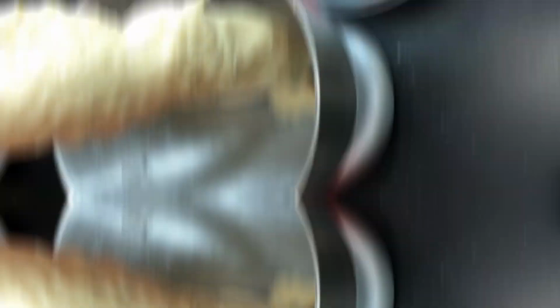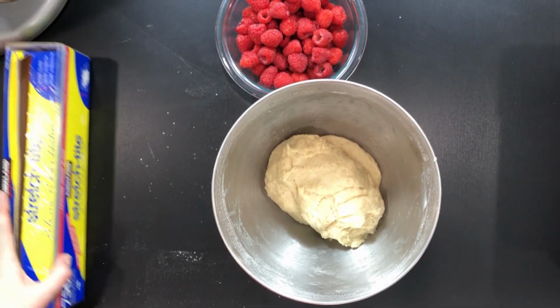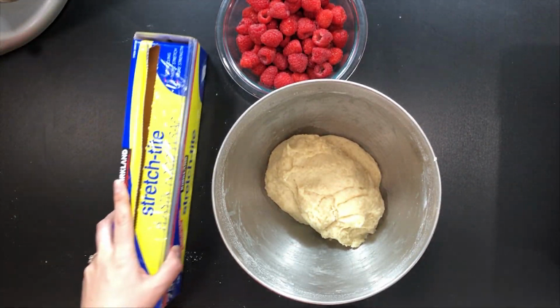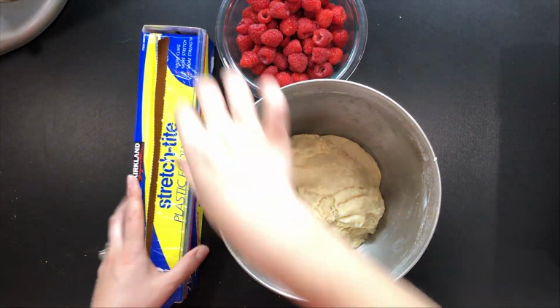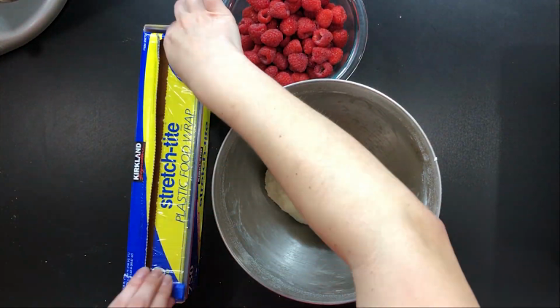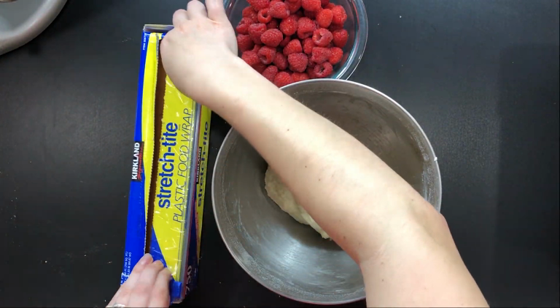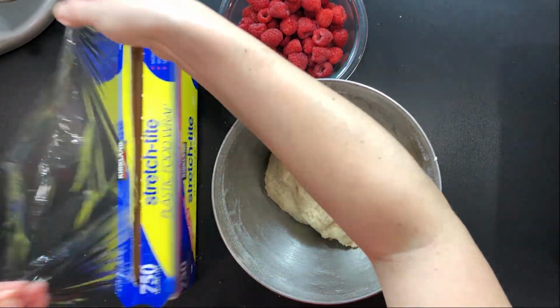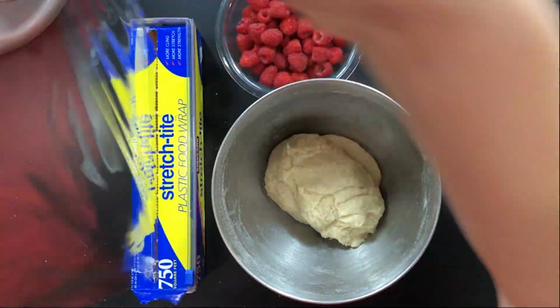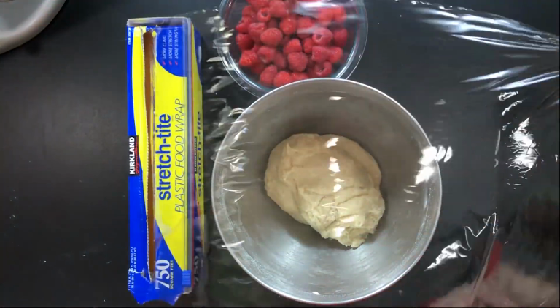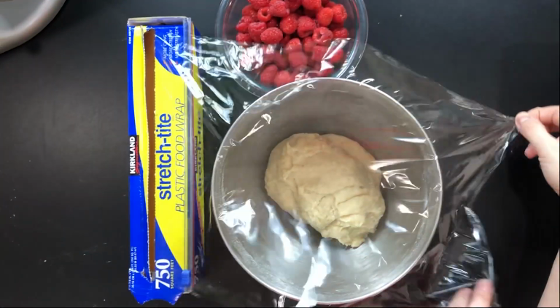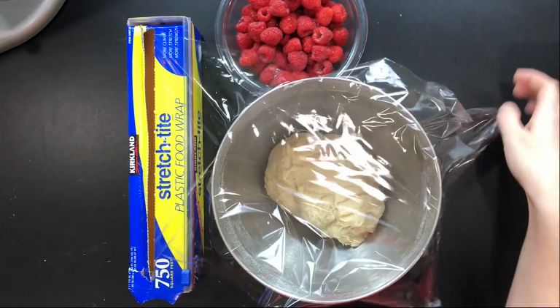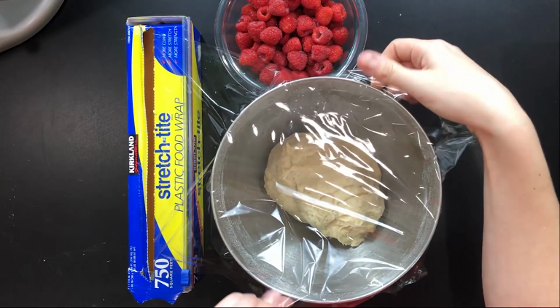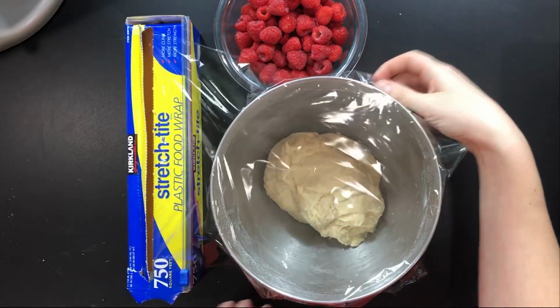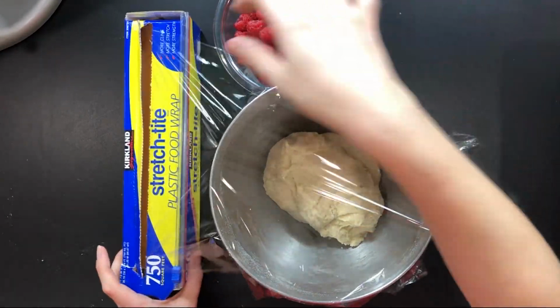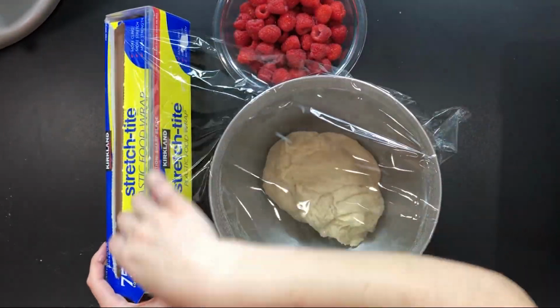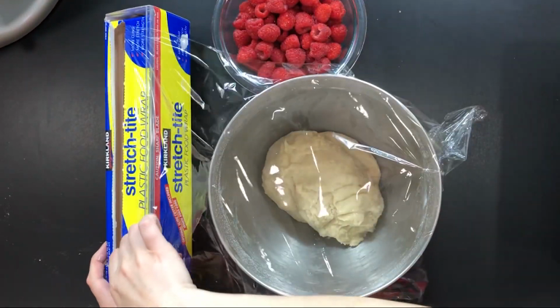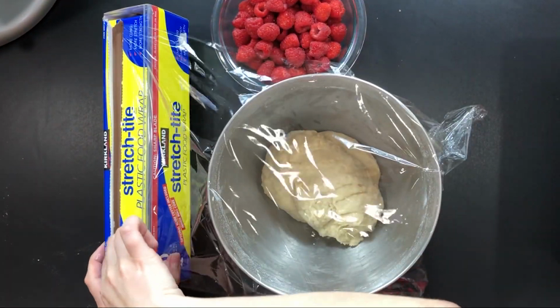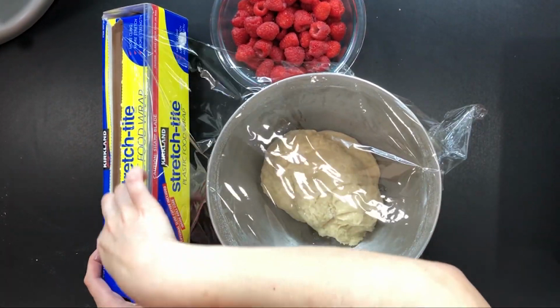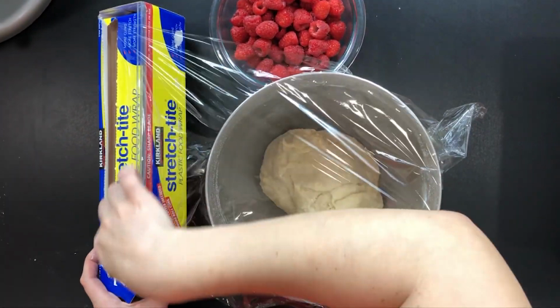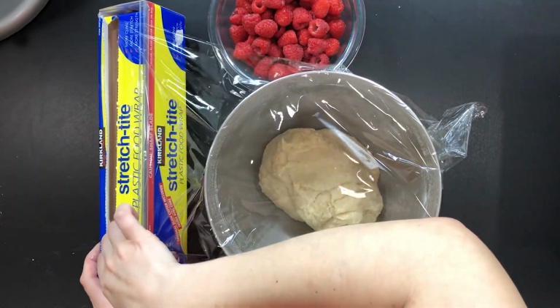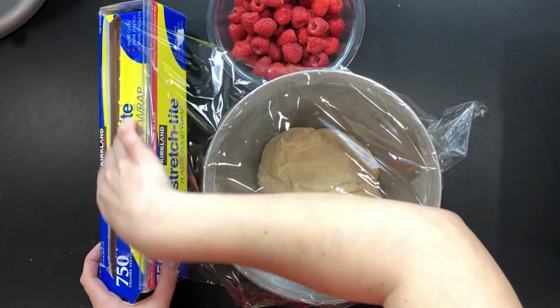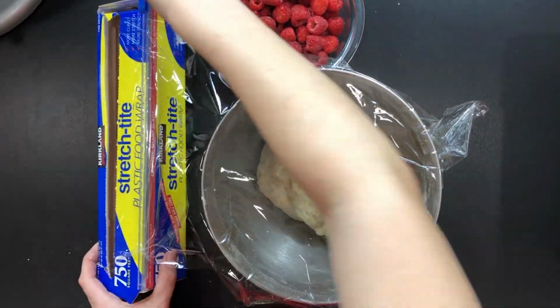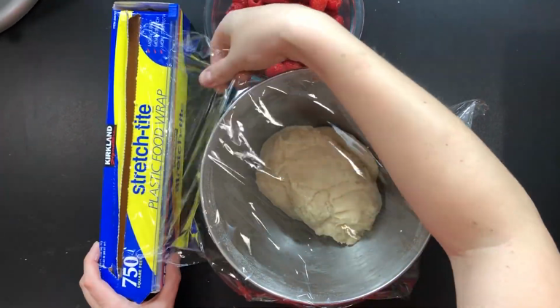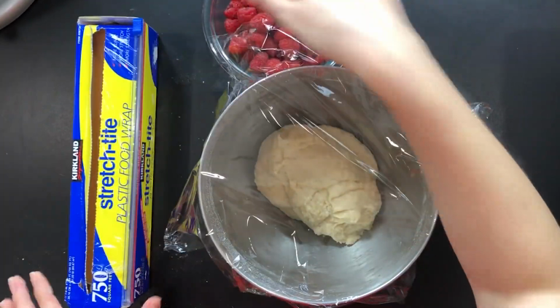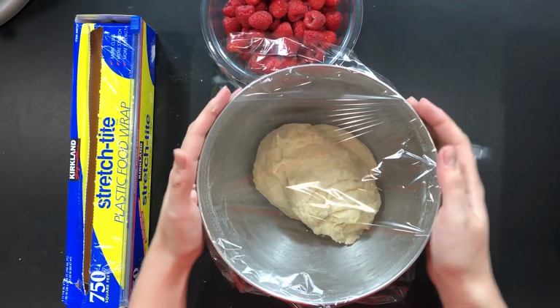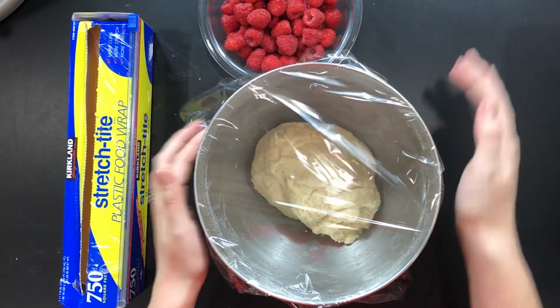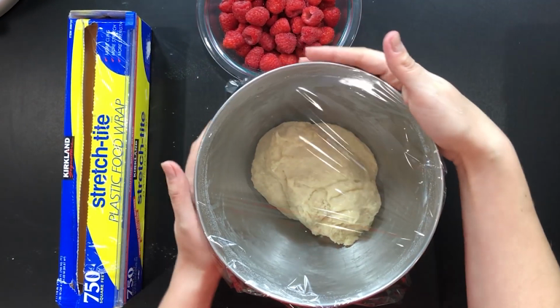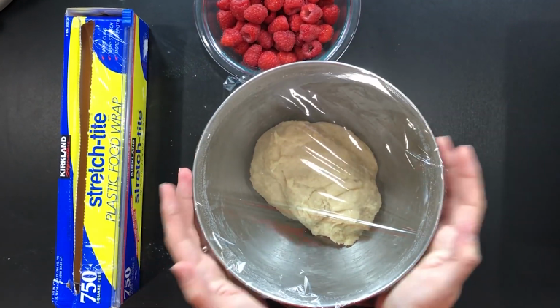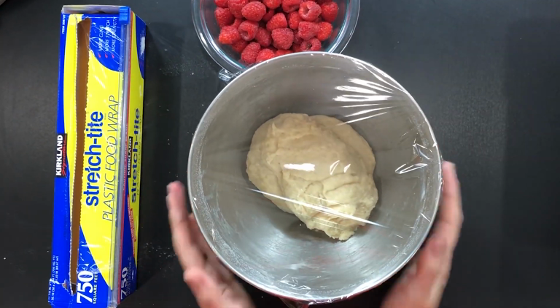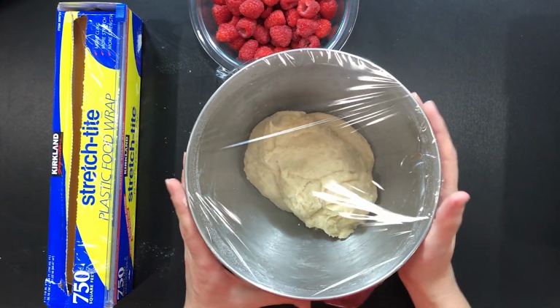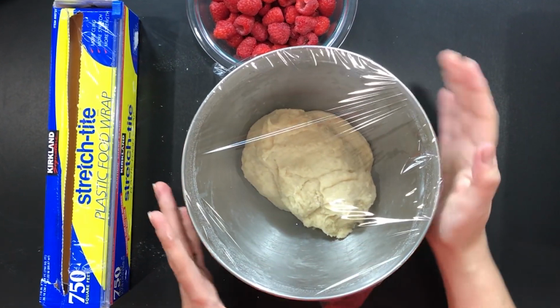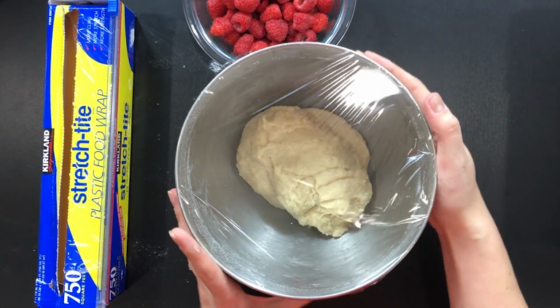Cover the bowl with plastic wrap and let the dough rest at room temperature for 30 to 60 minutes until it doubles in volume and becomes spongy to the touch. Preheat your oven to 350 degrees Fahrenheit.